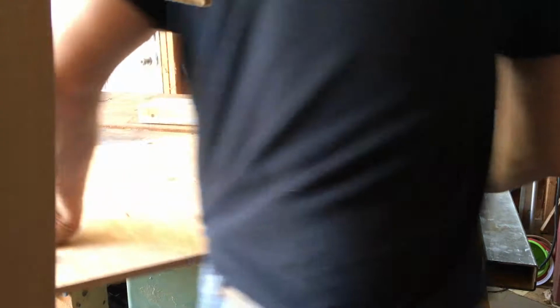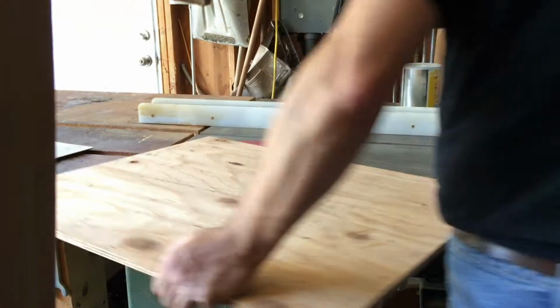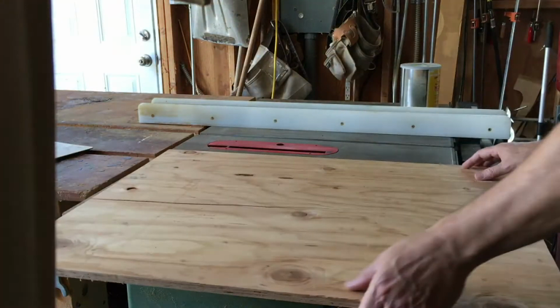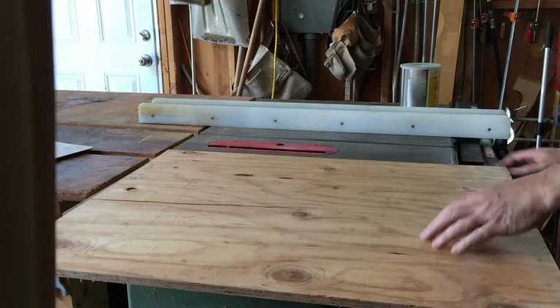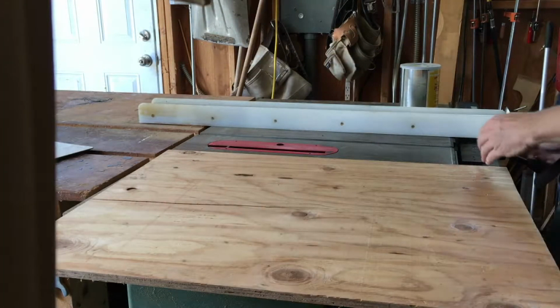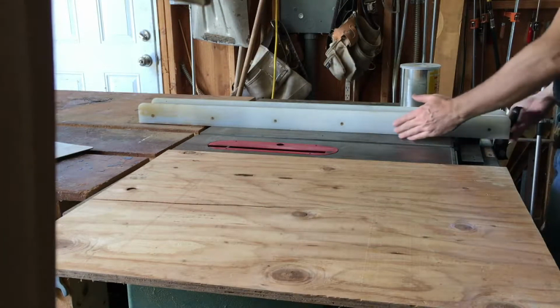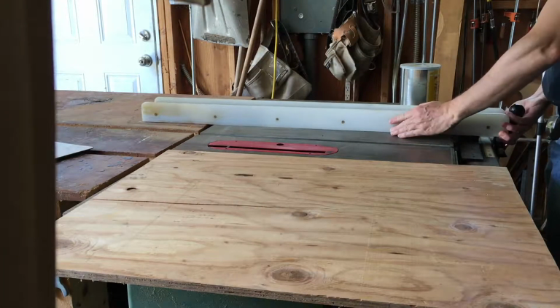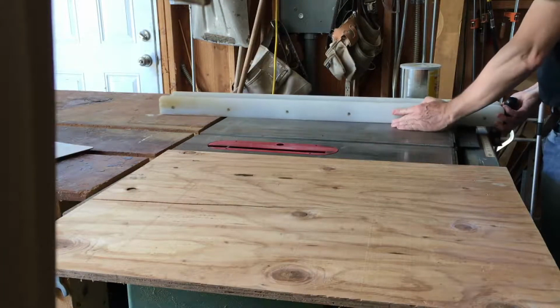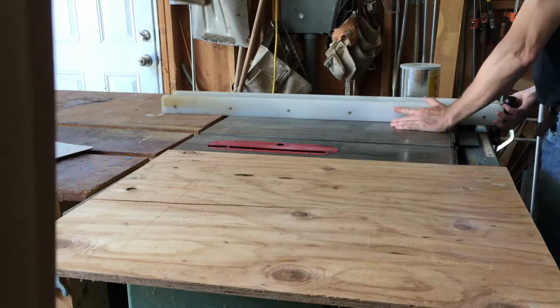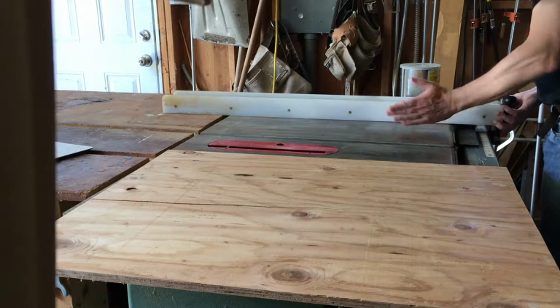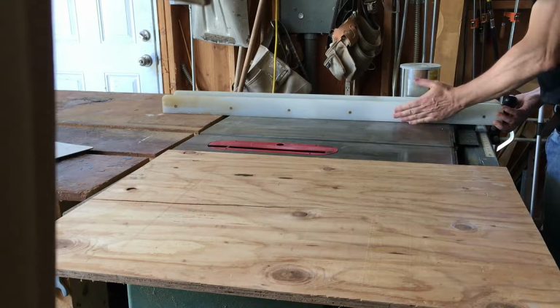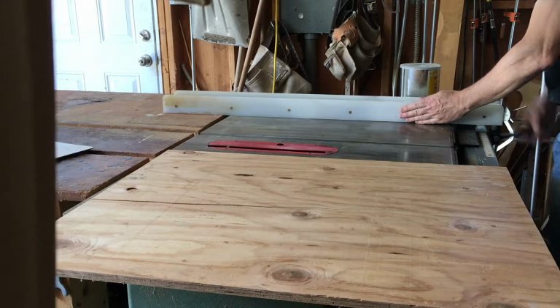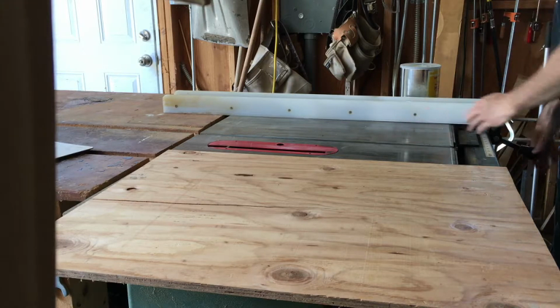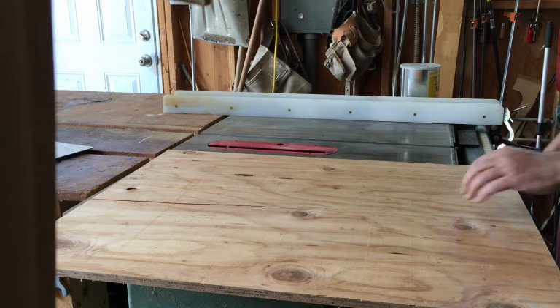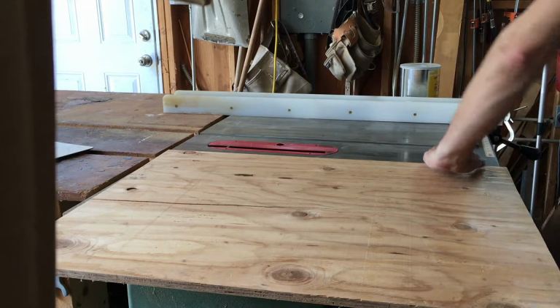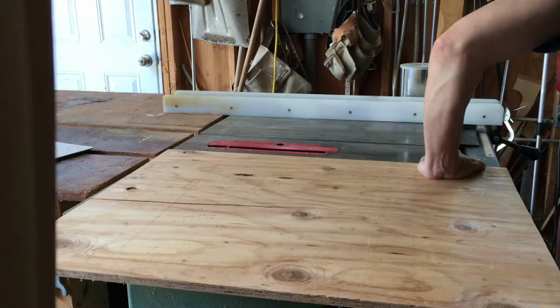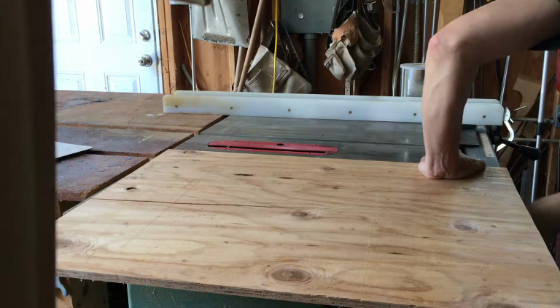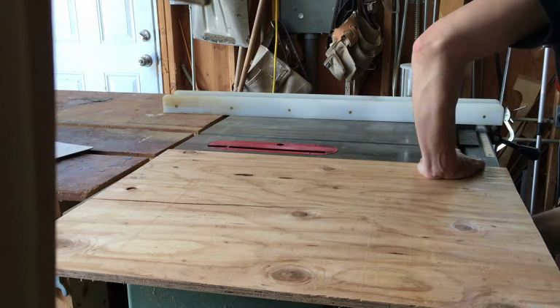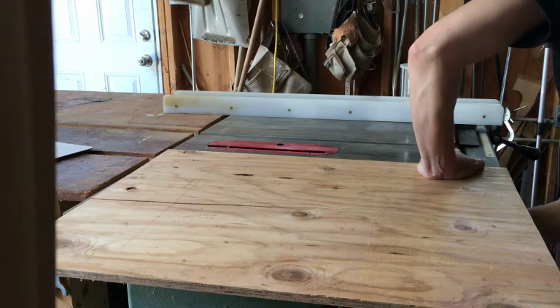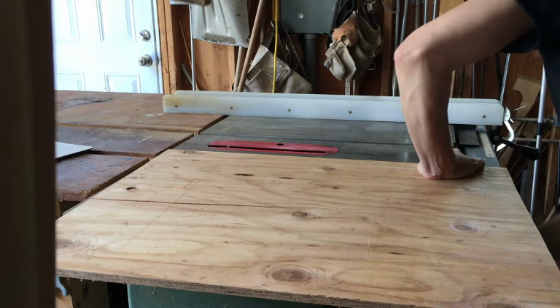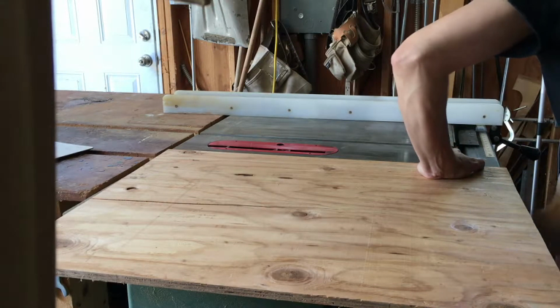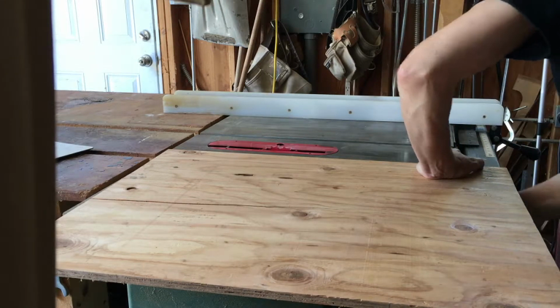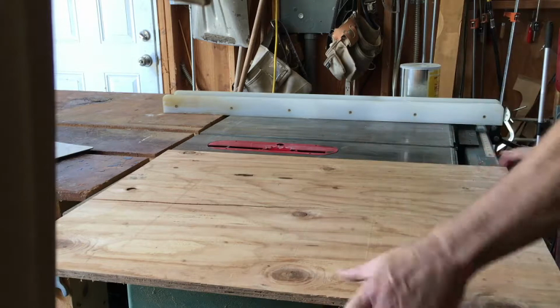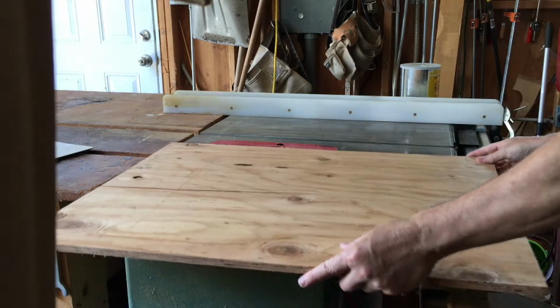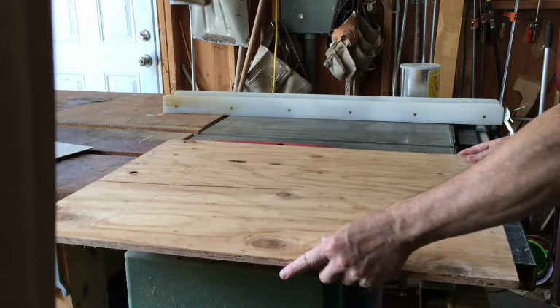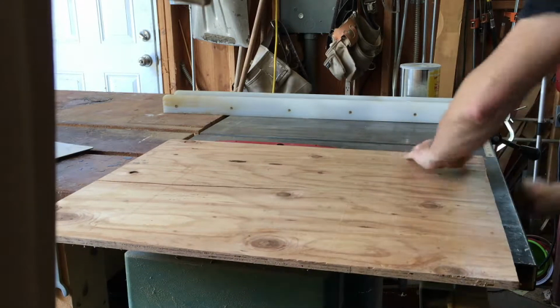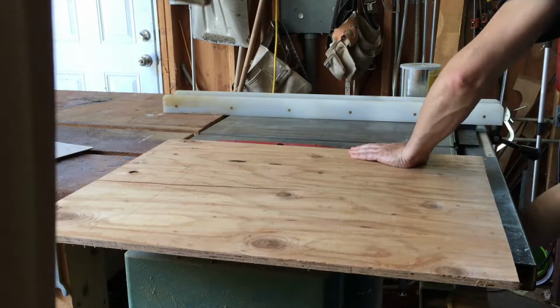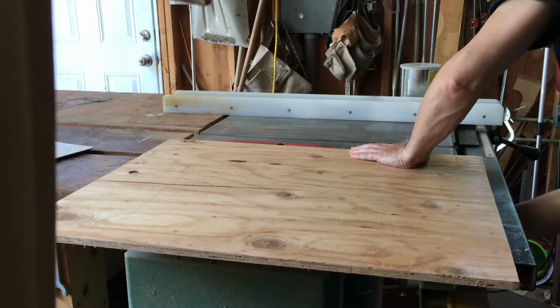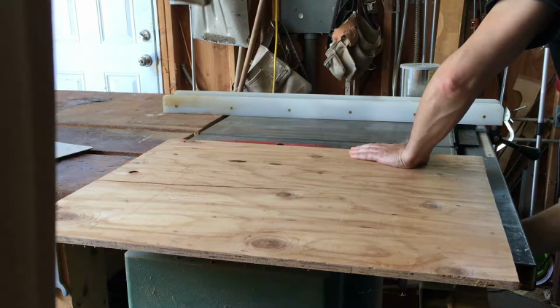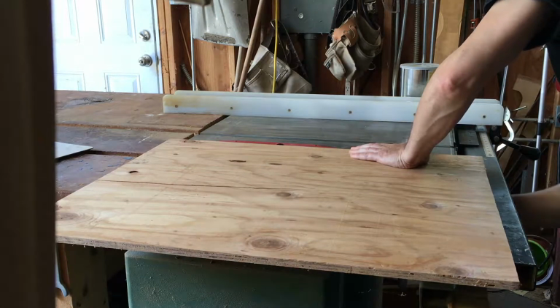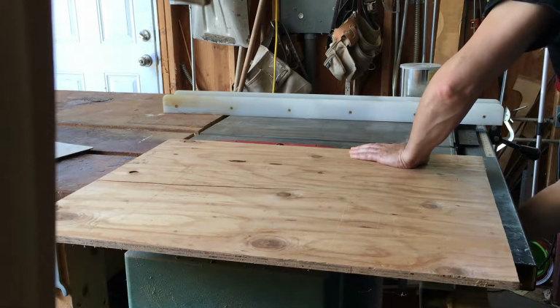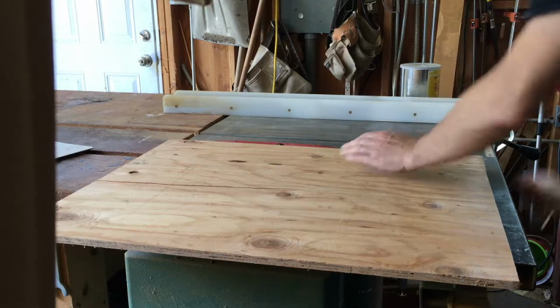The first thing I'm going to do is cut this out on my table saw. For safety, I'm going to adjust the height of the blade just a fraction of an inch over the top of the plywood.